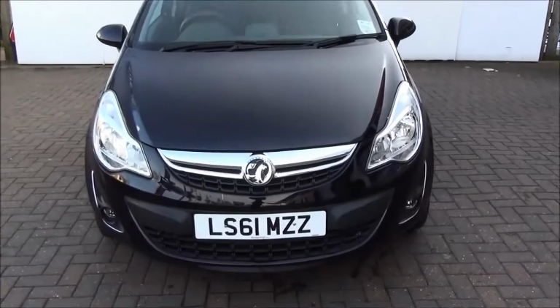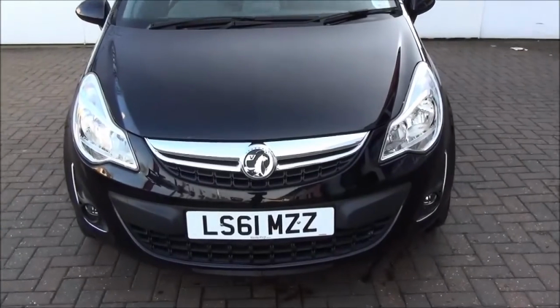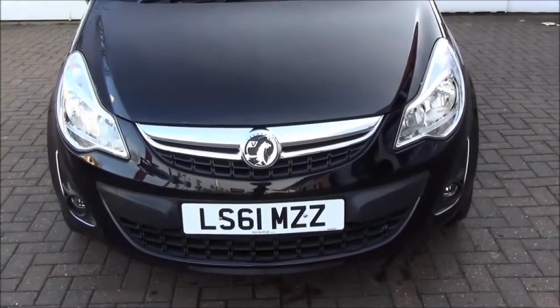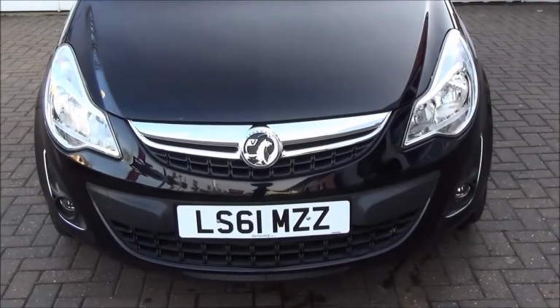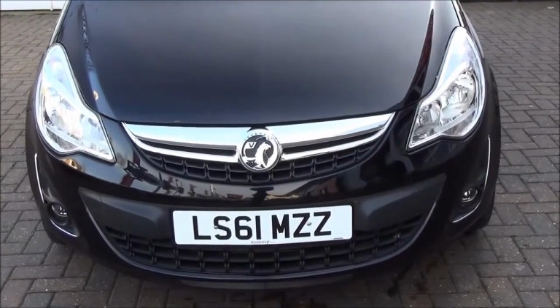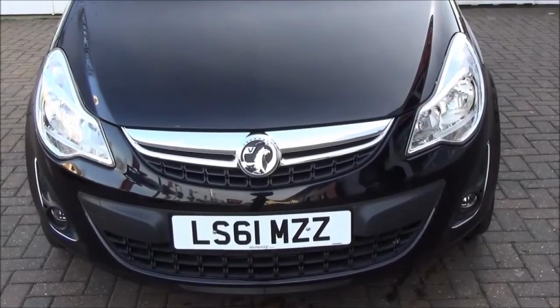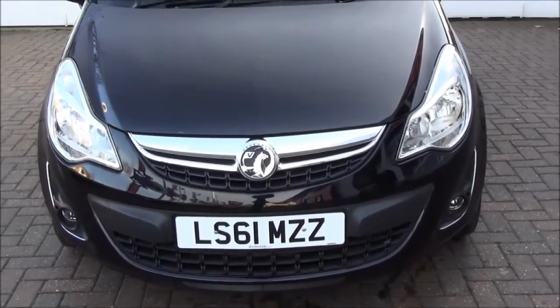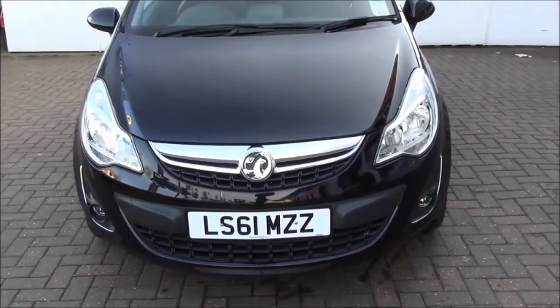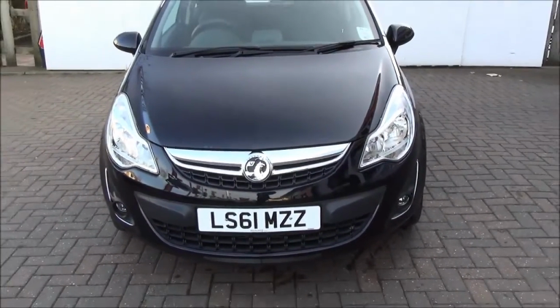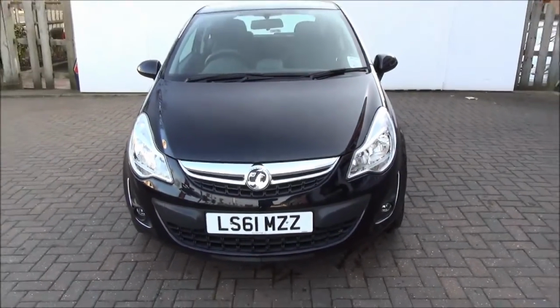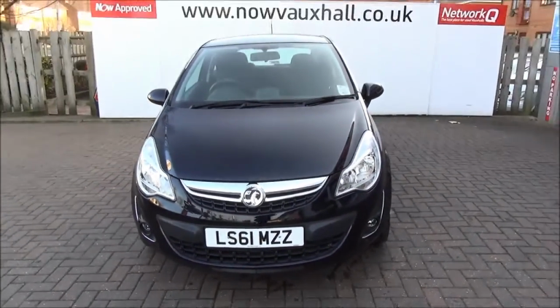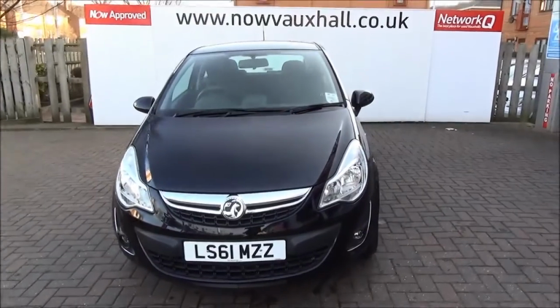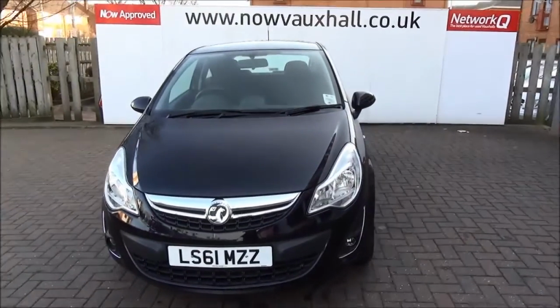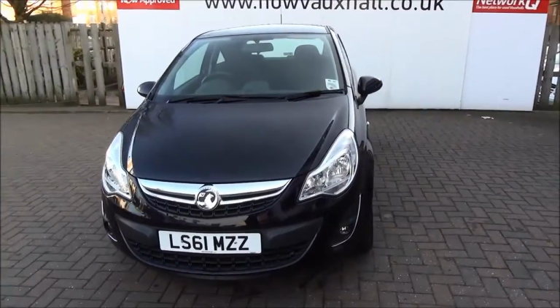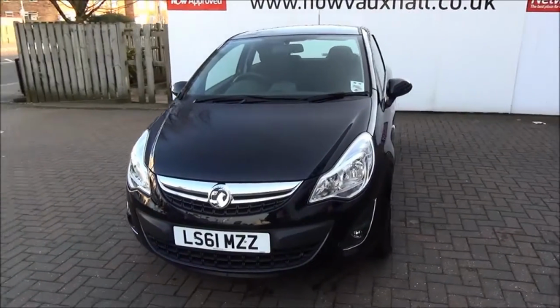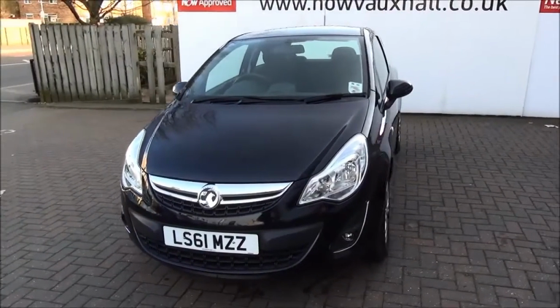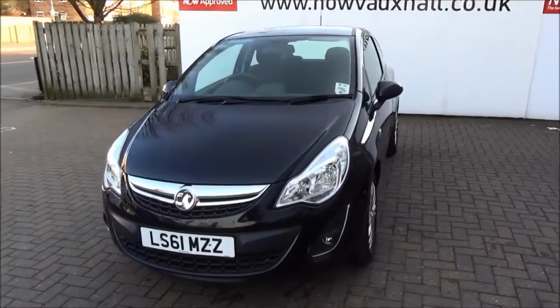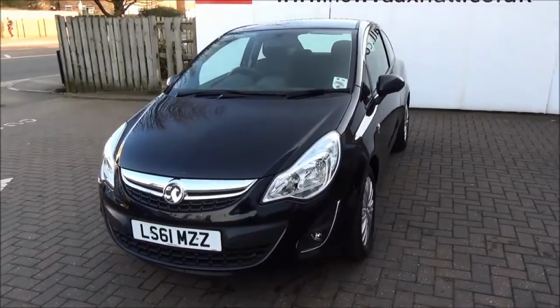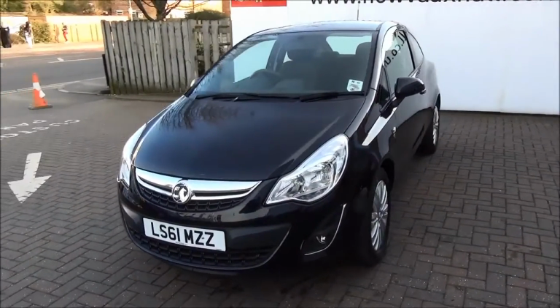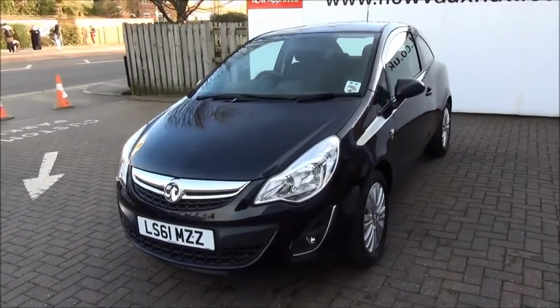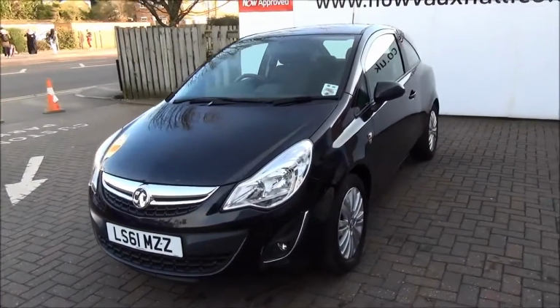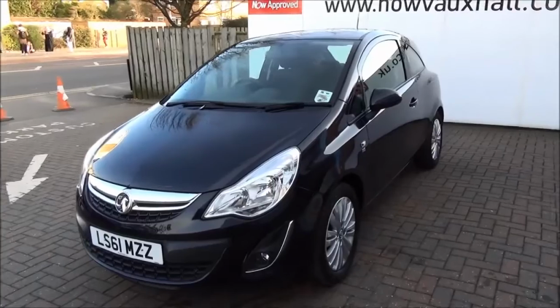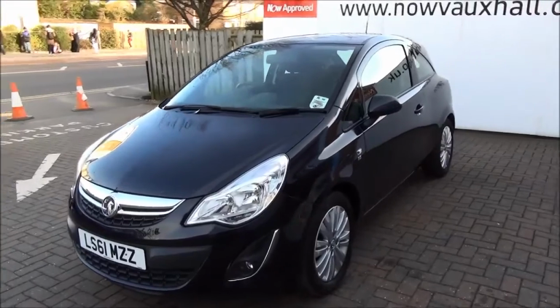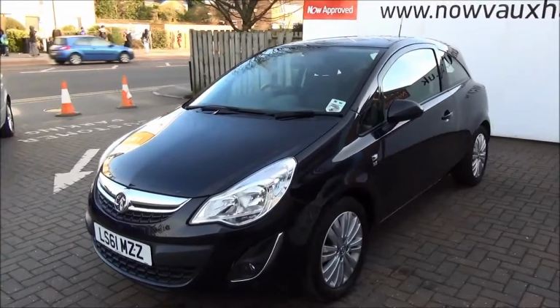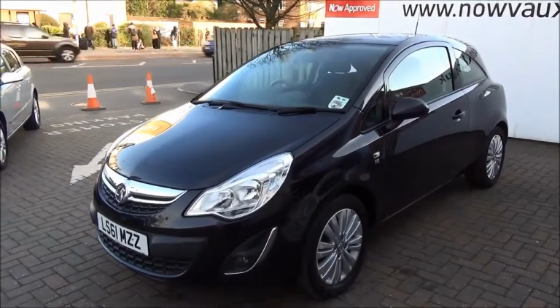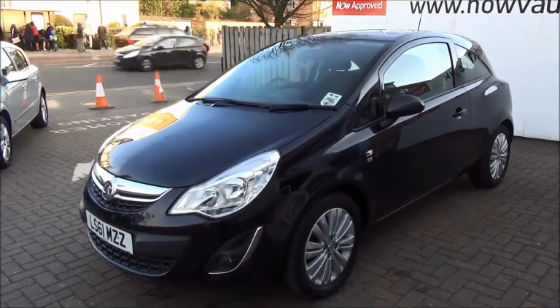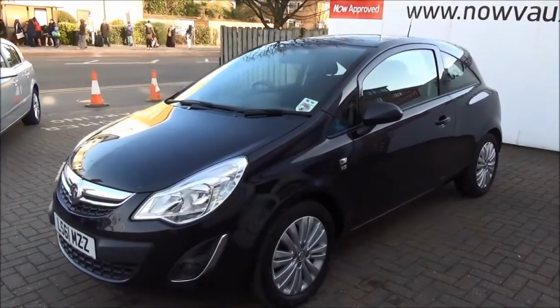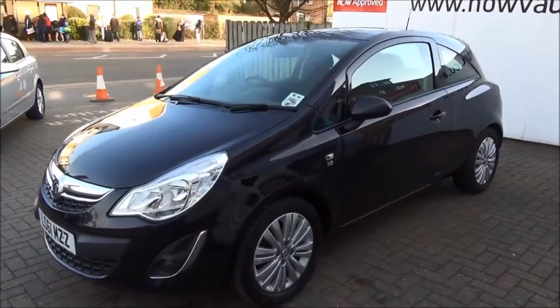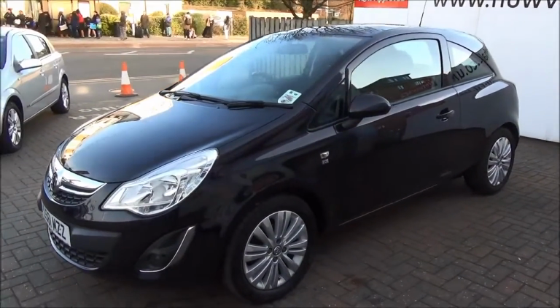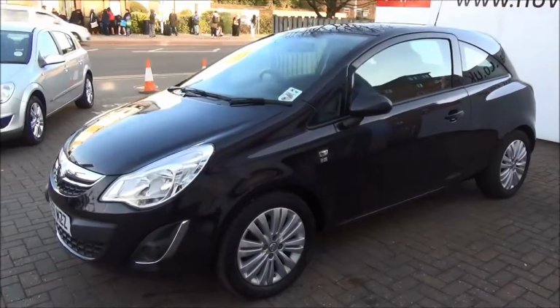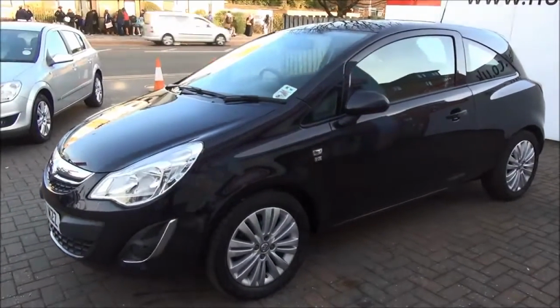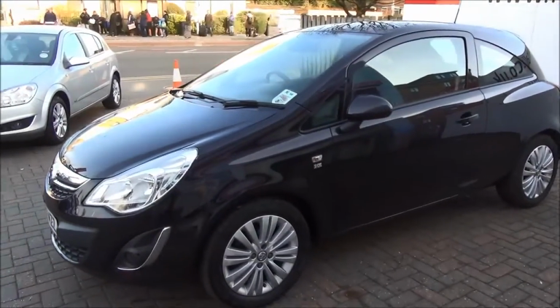The car was registered October 2011 and as you can see is on a 61 plate. This car has a warranted mileage of 12,000, is insurance group 6E, and has a CO2 figure of 110, which equates to a very low road fund licence fee of £20.